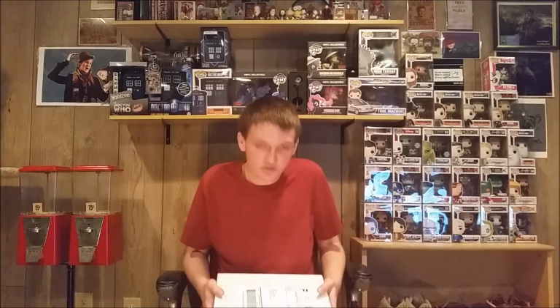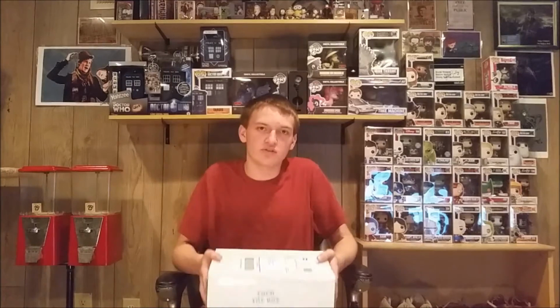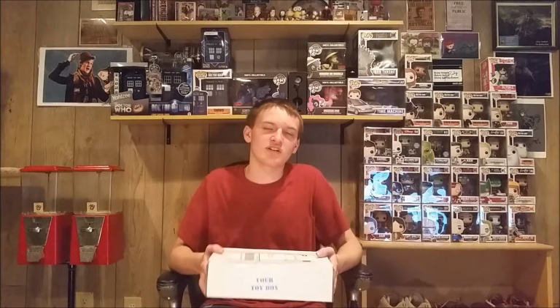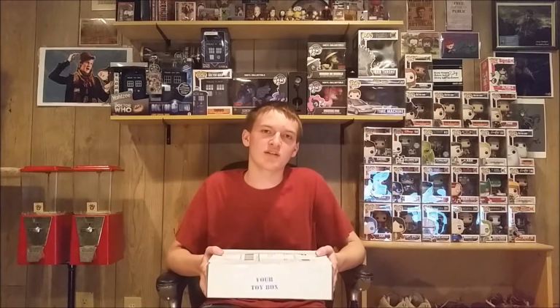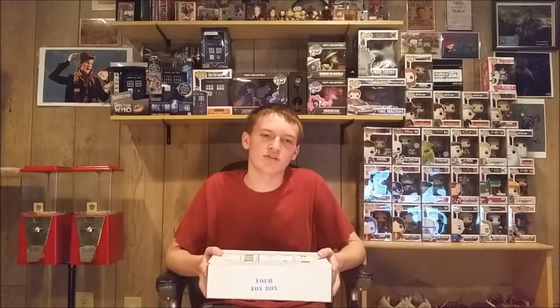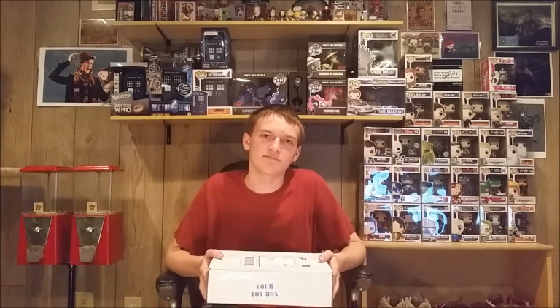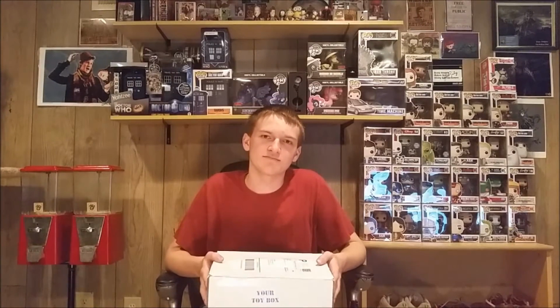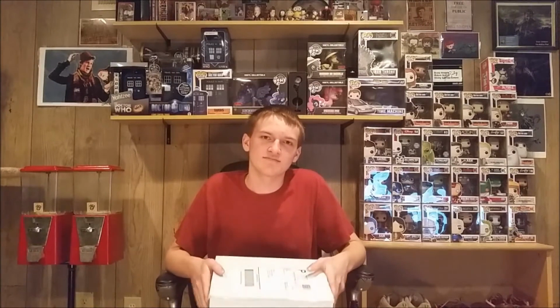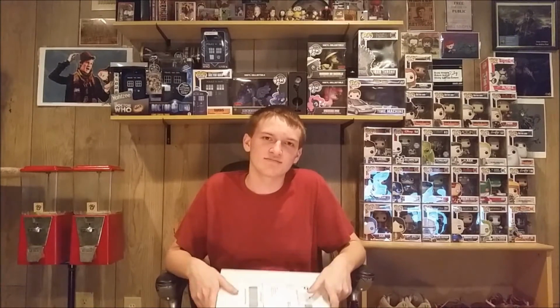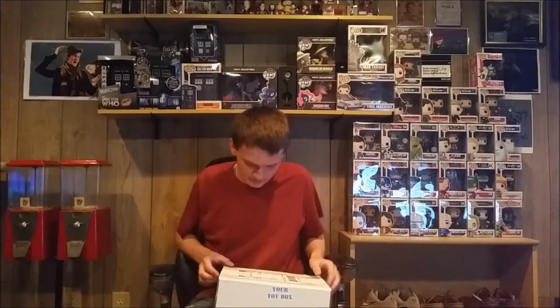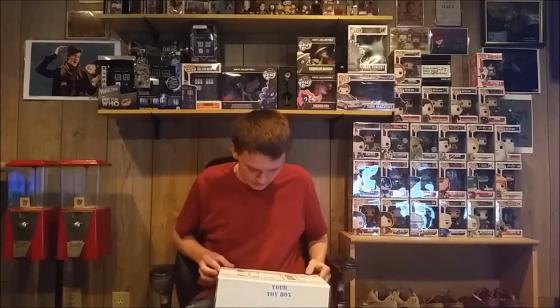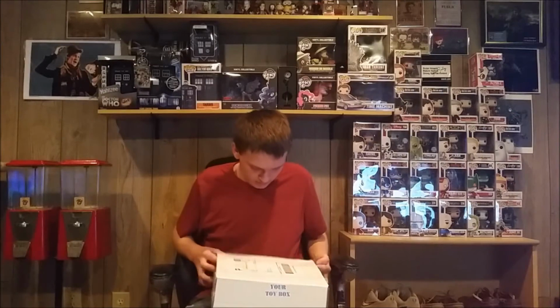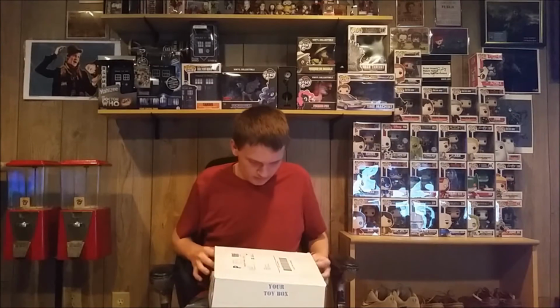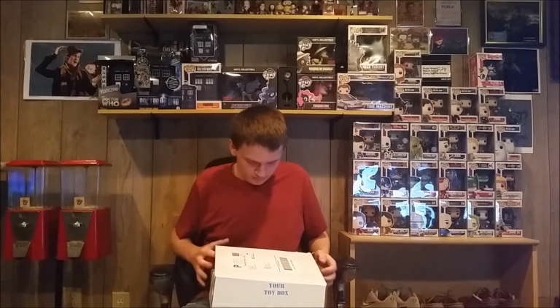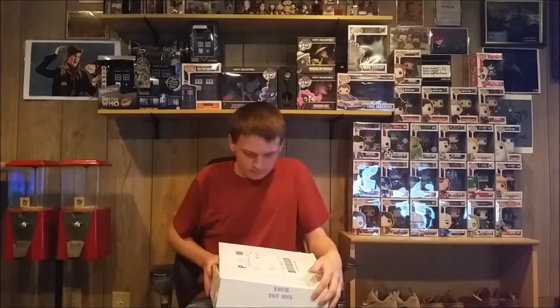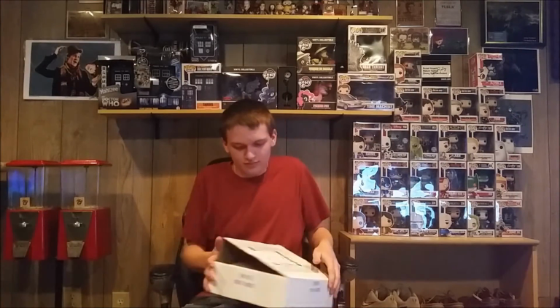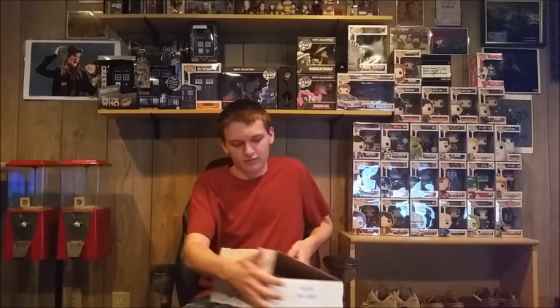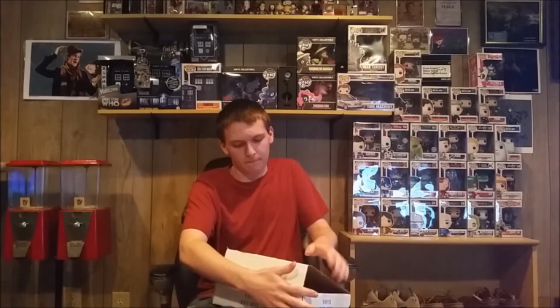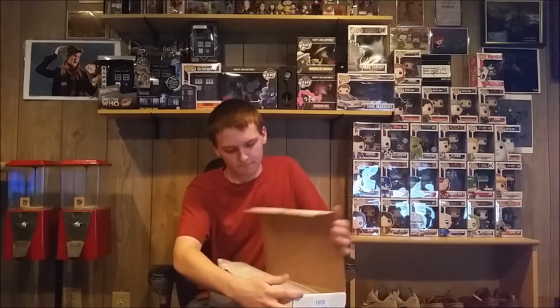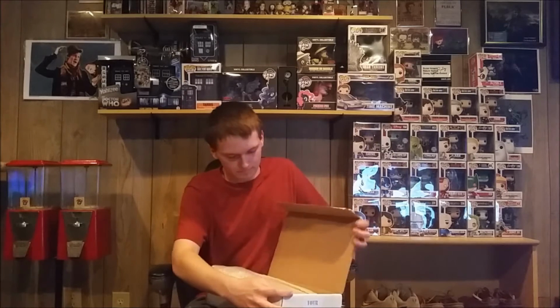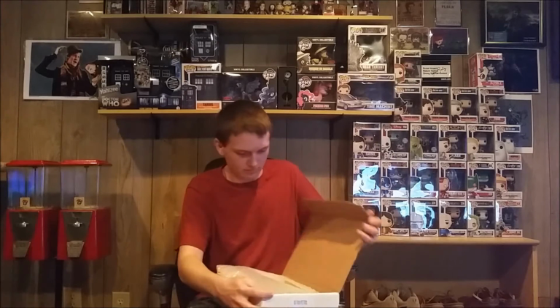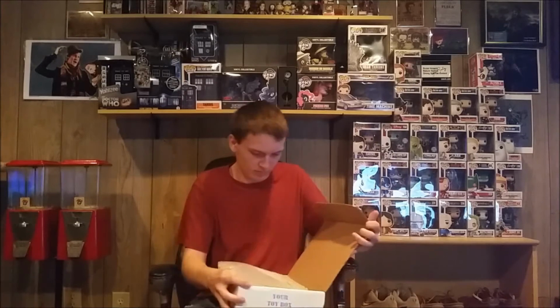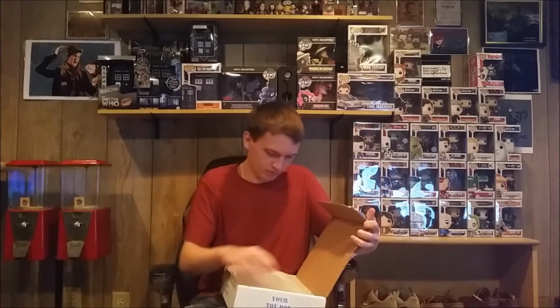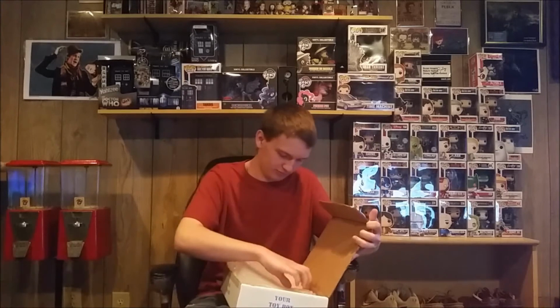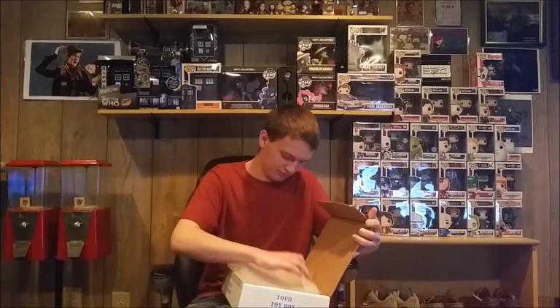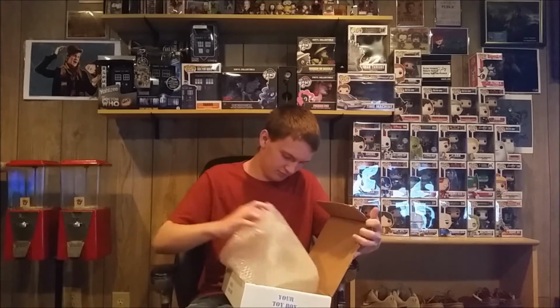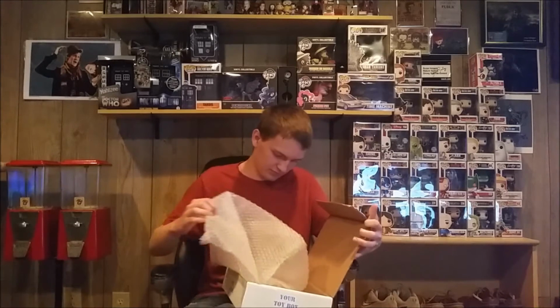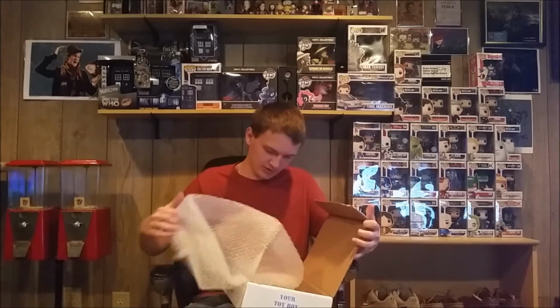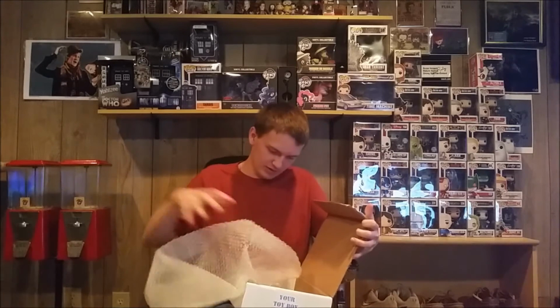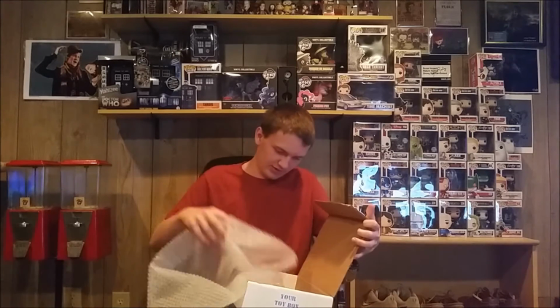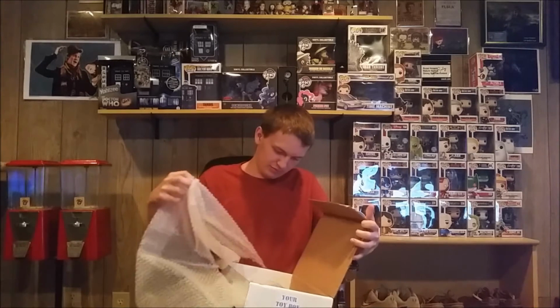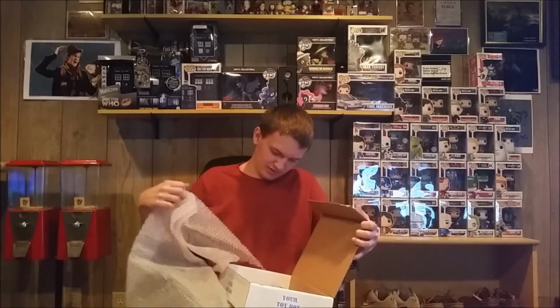So let's go ahead and get to the unboxing then. Let's see what we got.